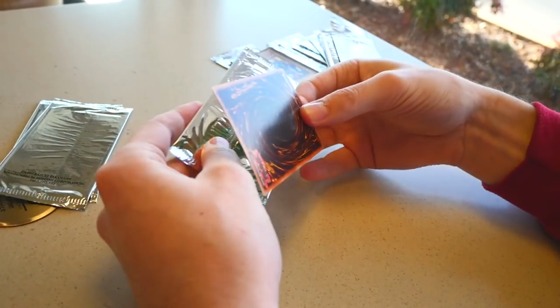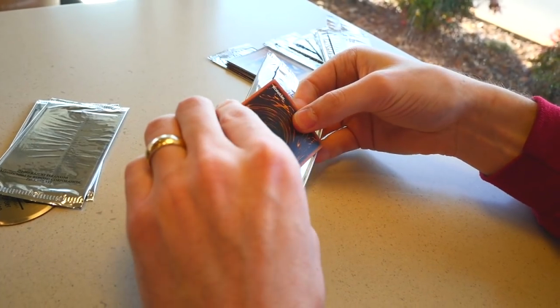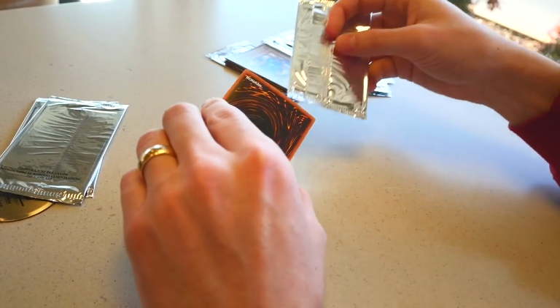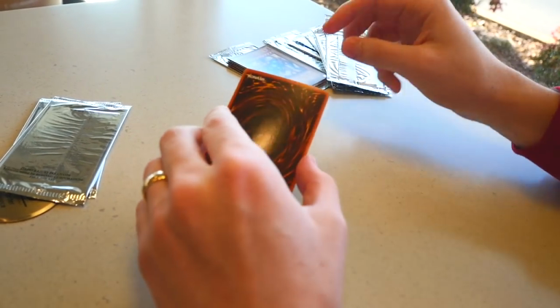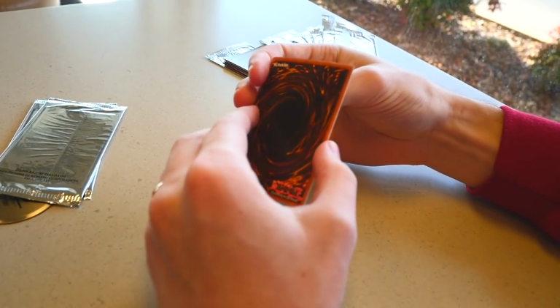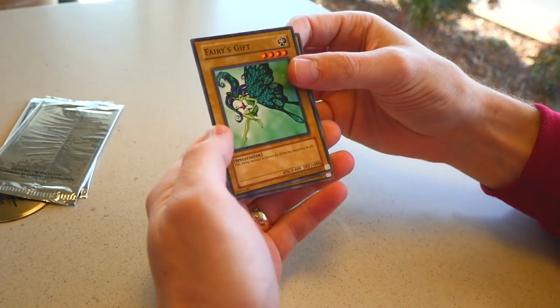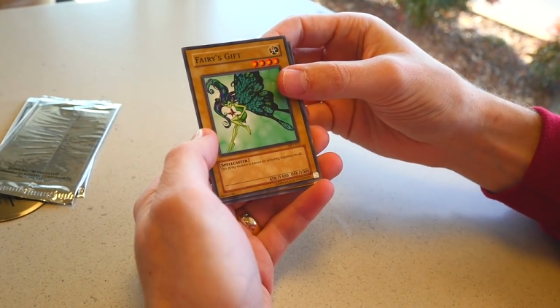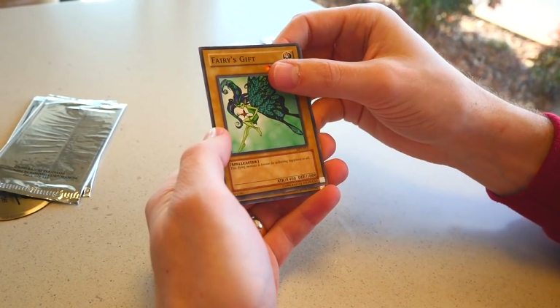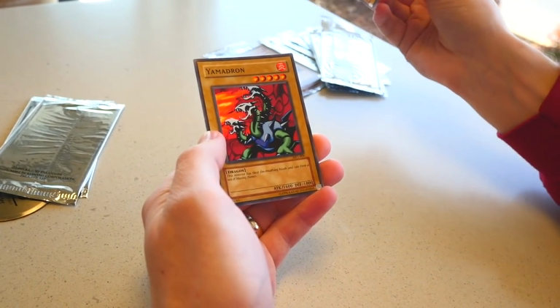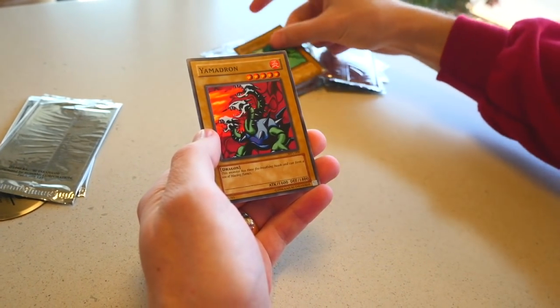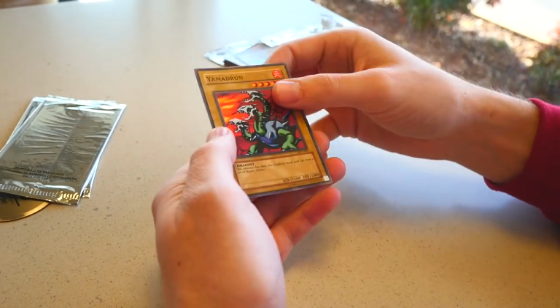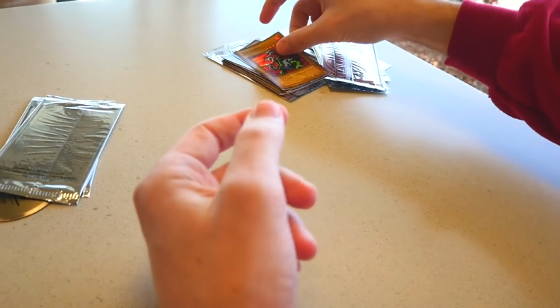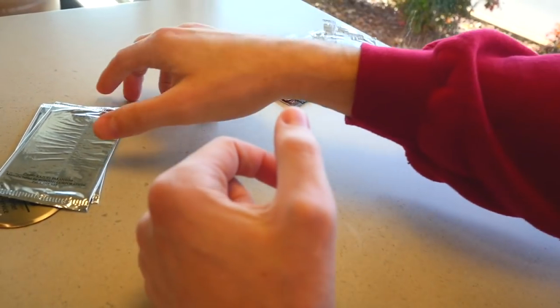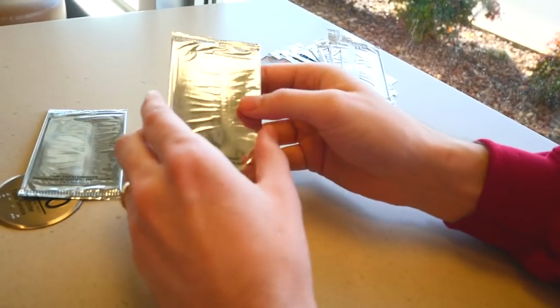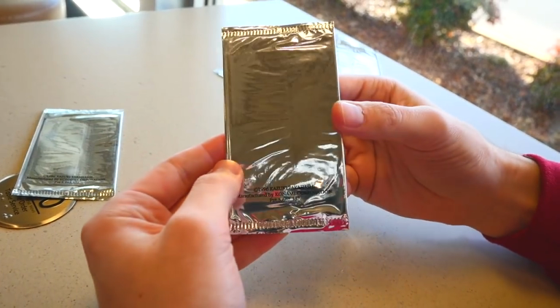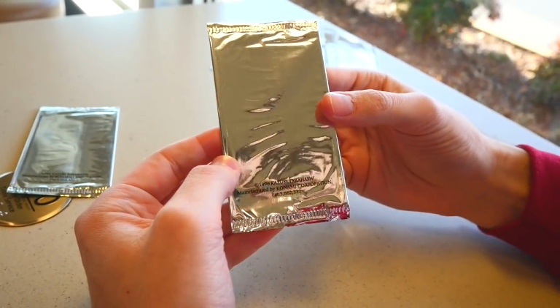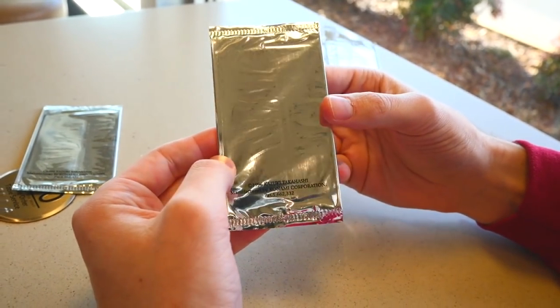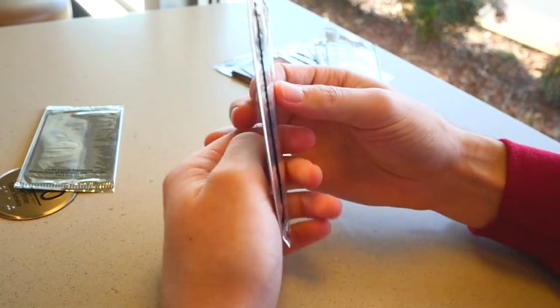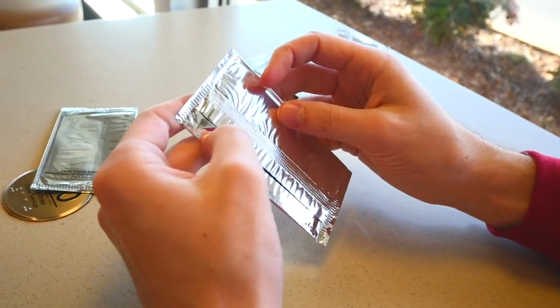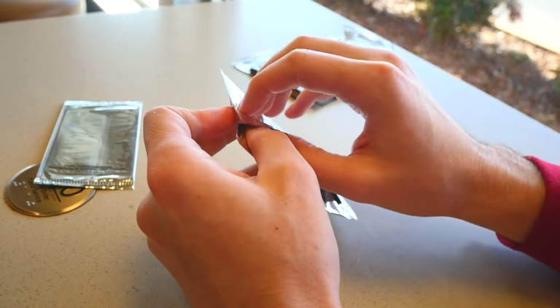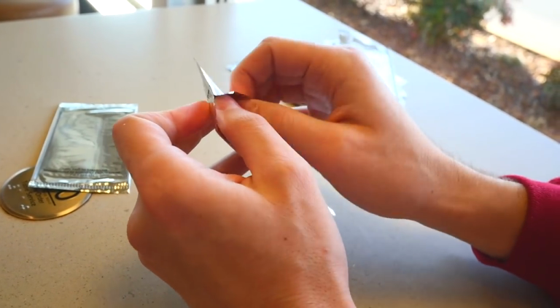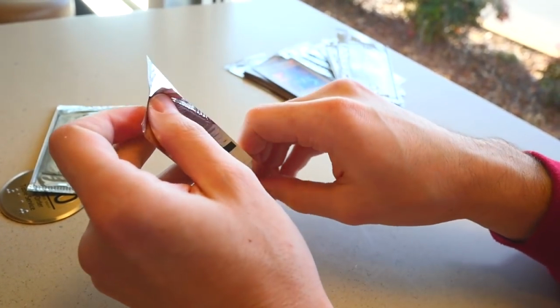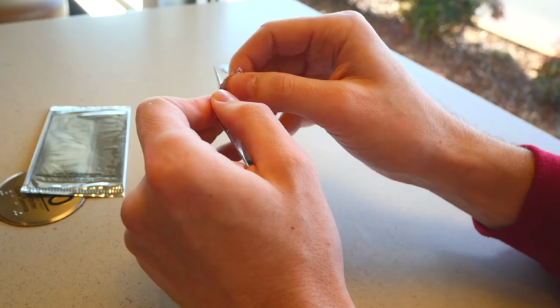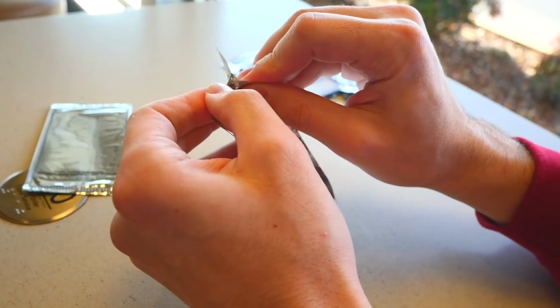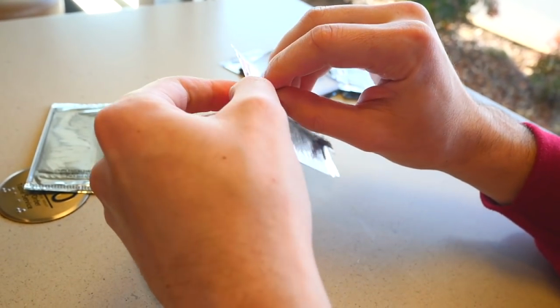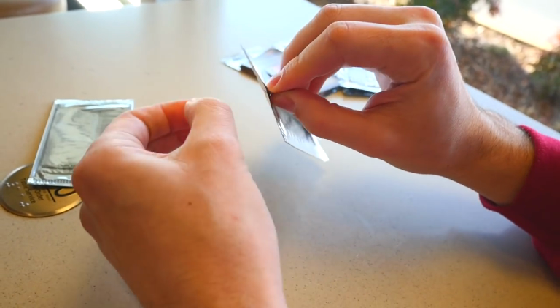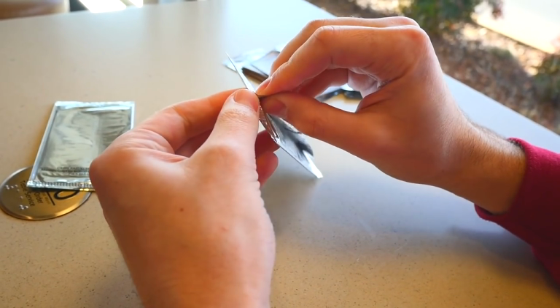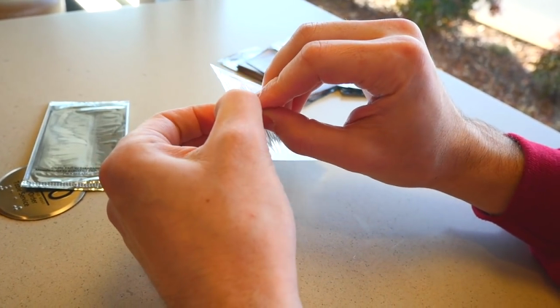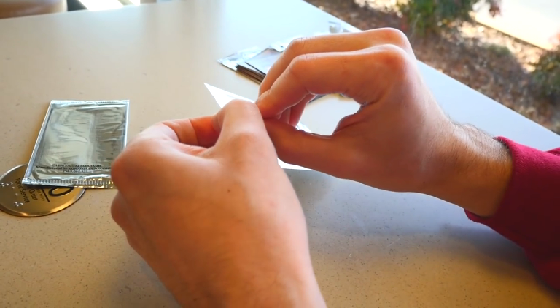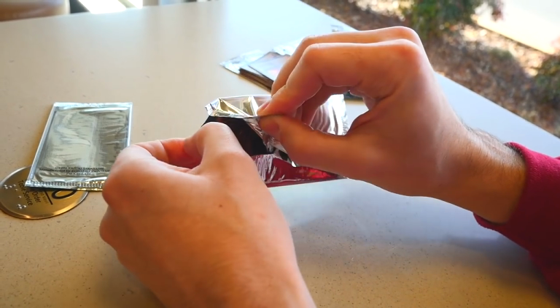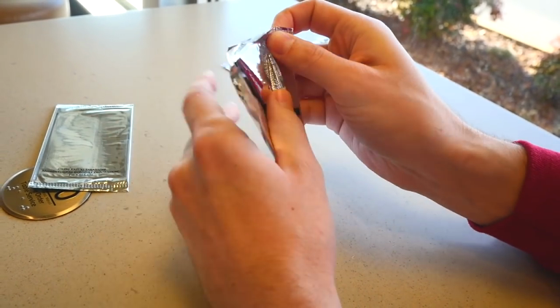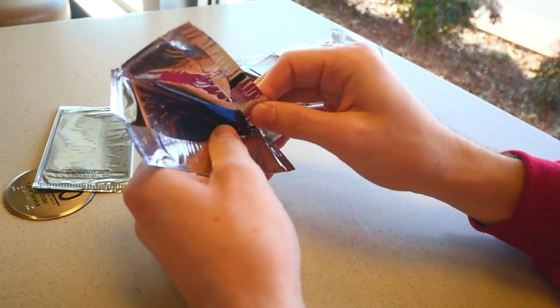Opening packs in McDonald's, 20 years later. Fairy's Gift and Yamadron. All commons — what a disaster. Two more packs, you gotta believe. We need a french fry or something to save us.